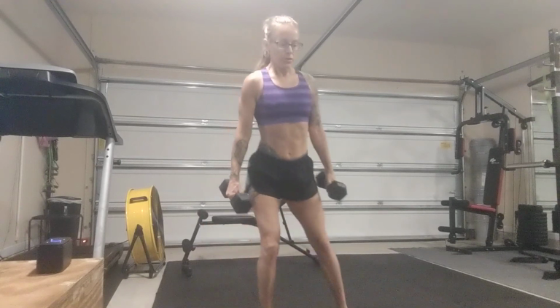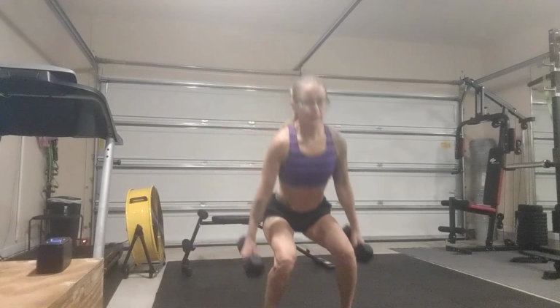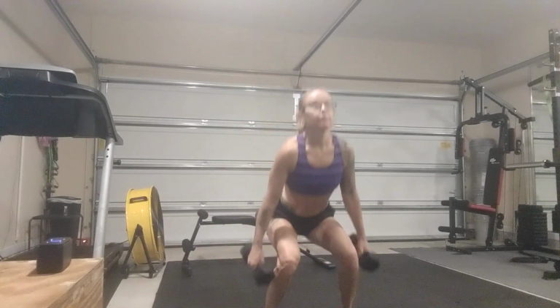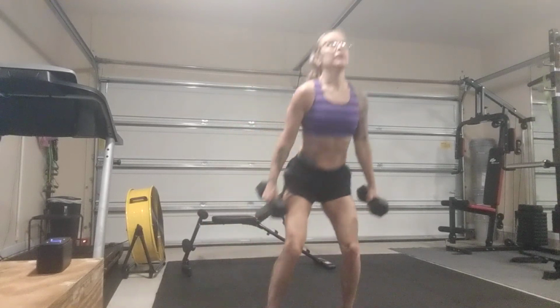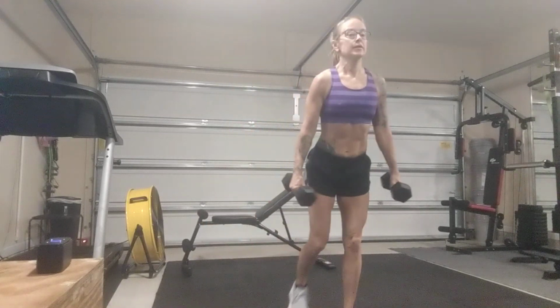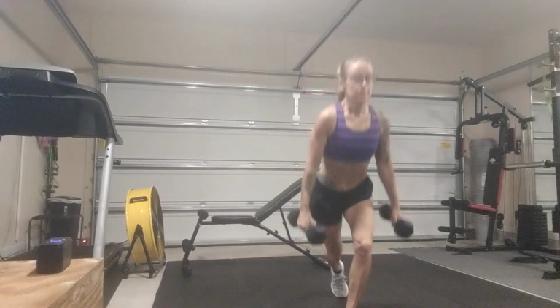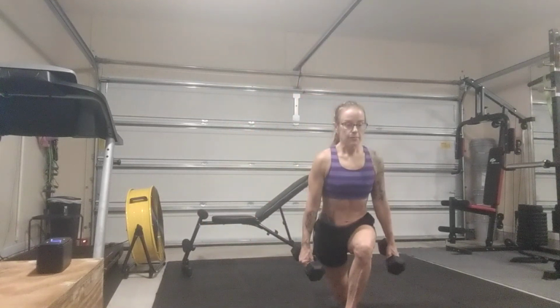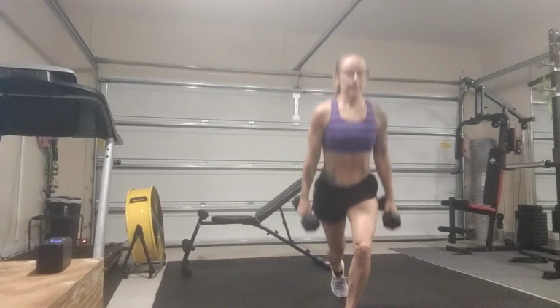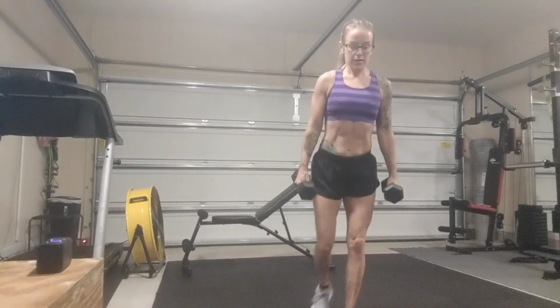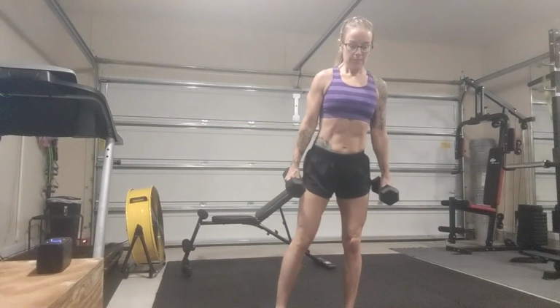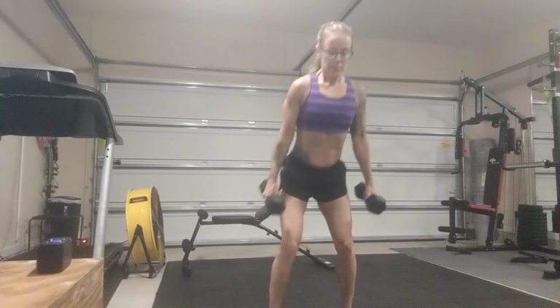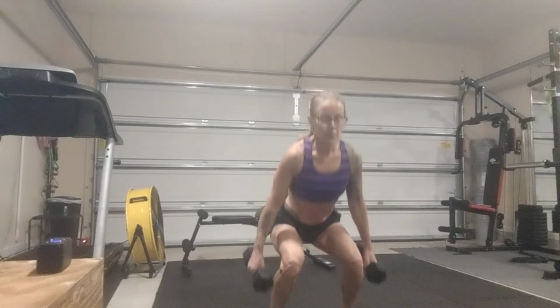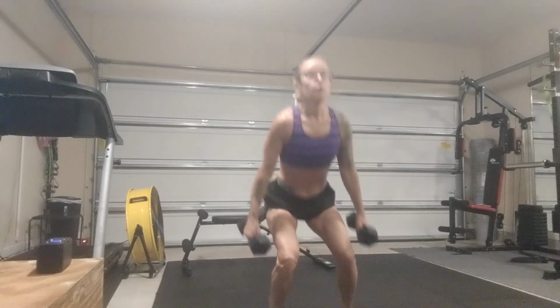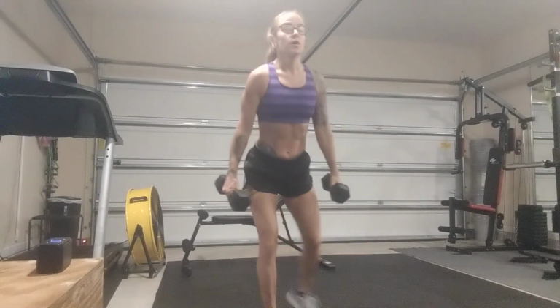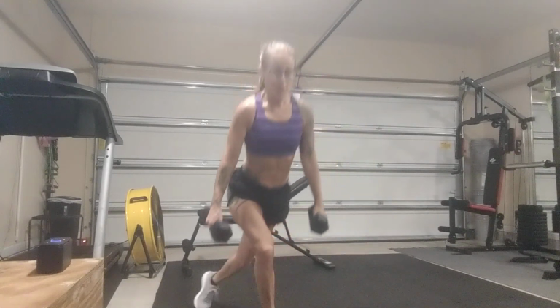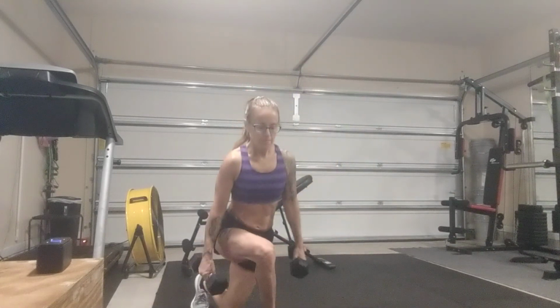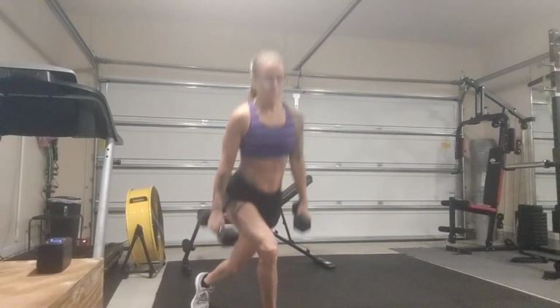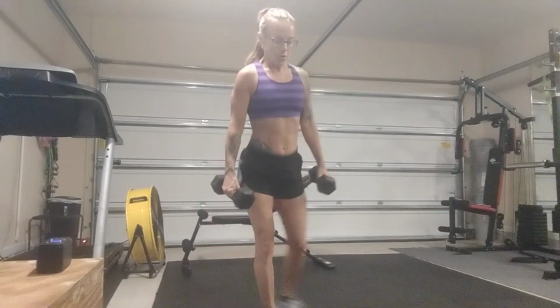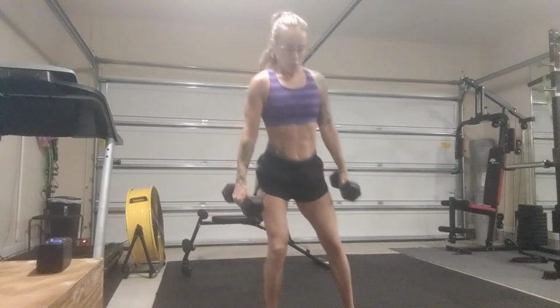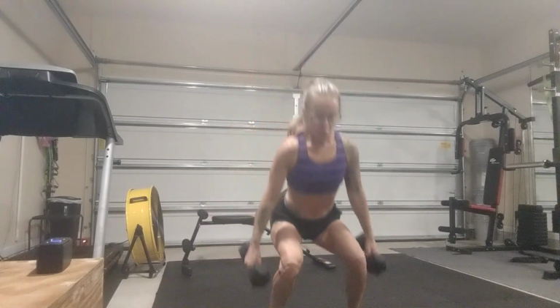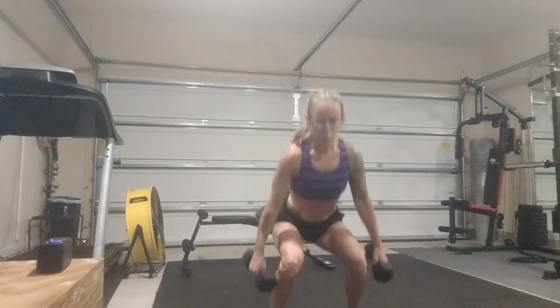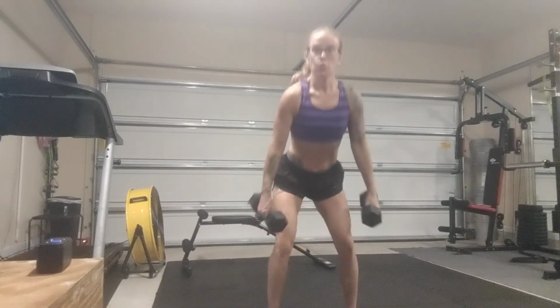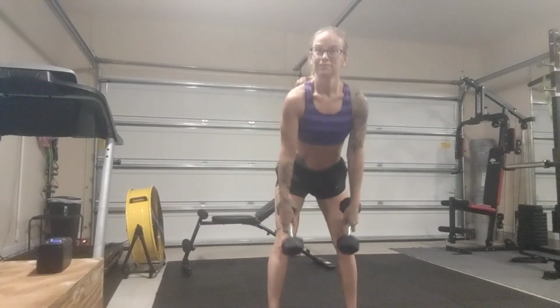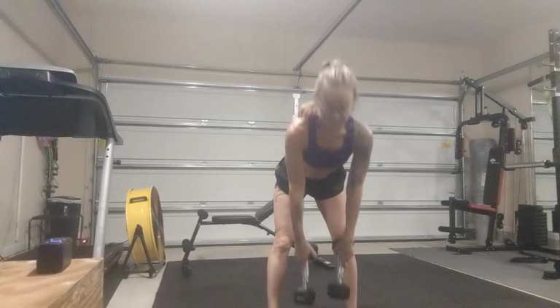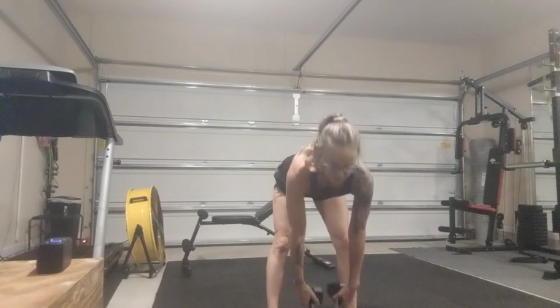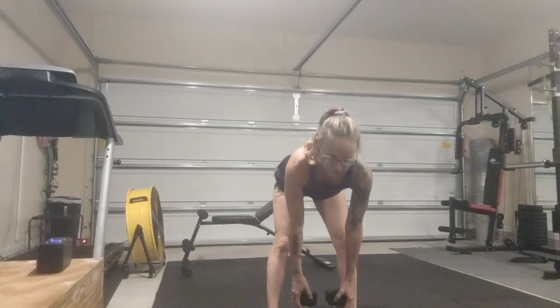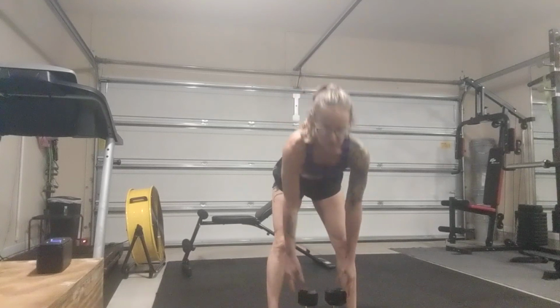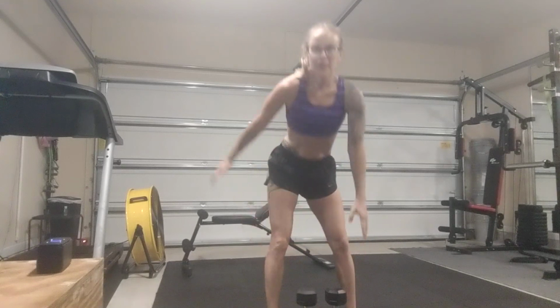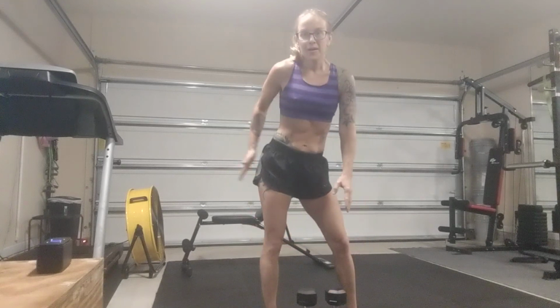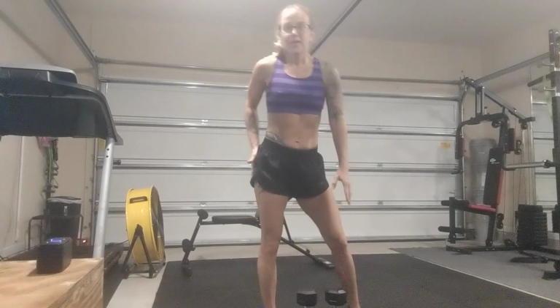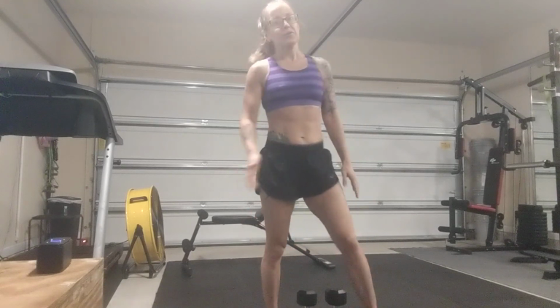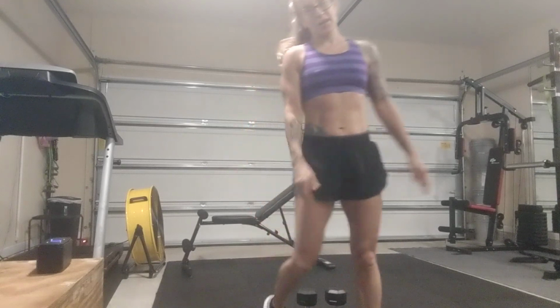Keep a tight belly and flat back. This is really good for the glutes —